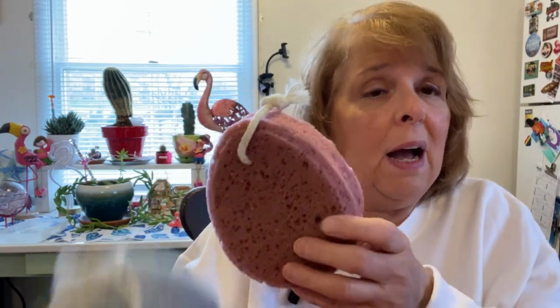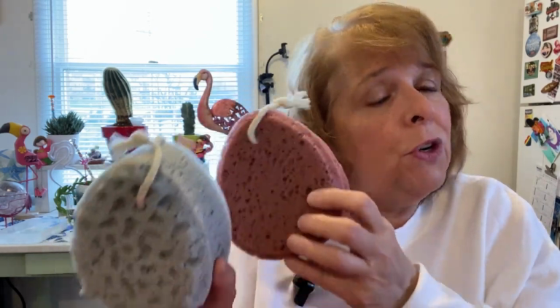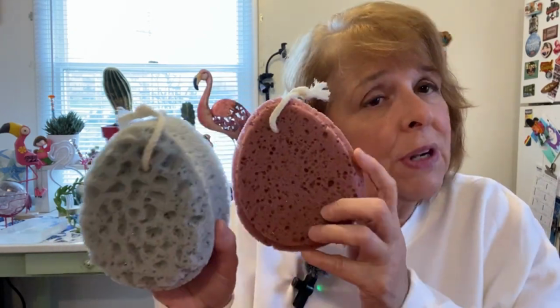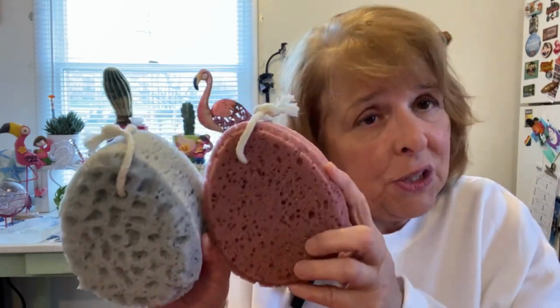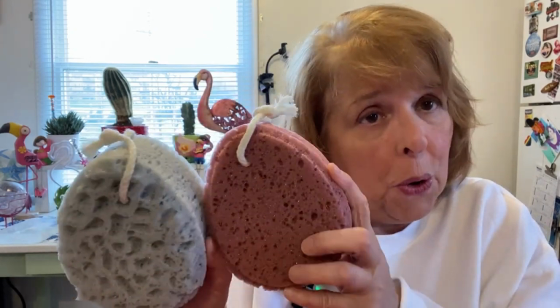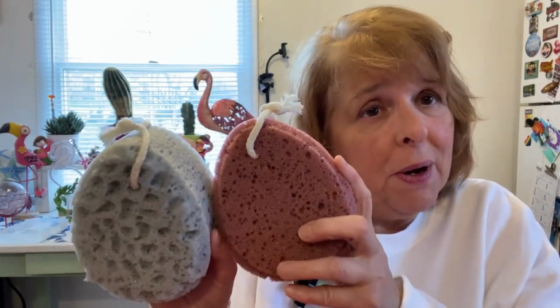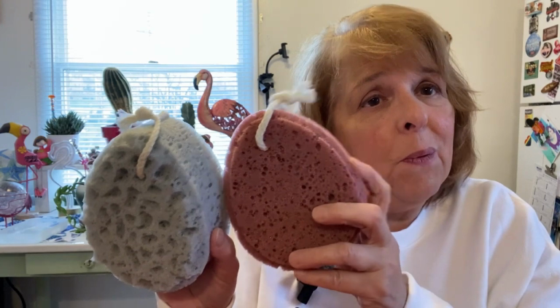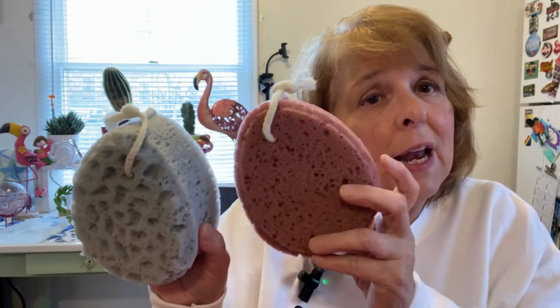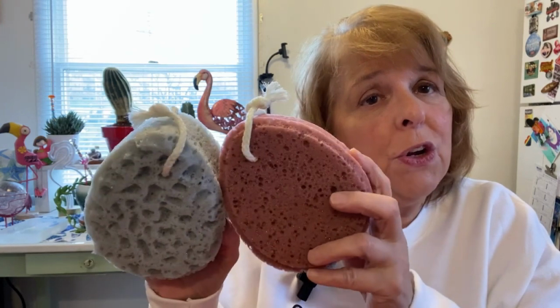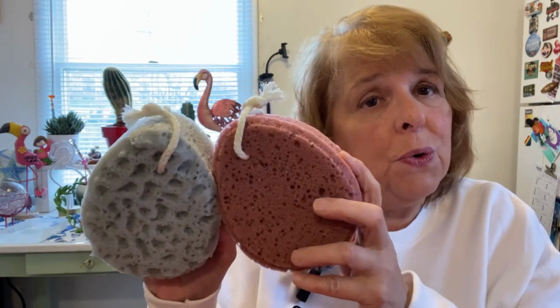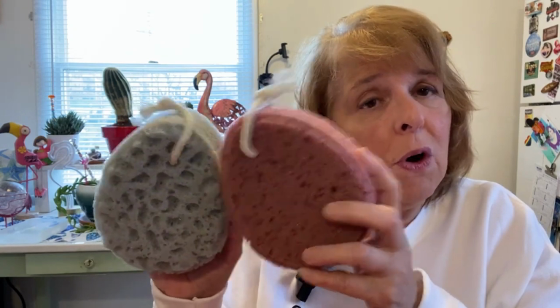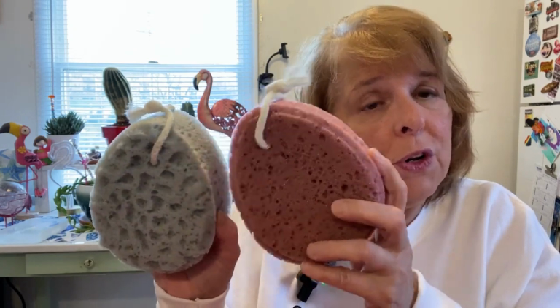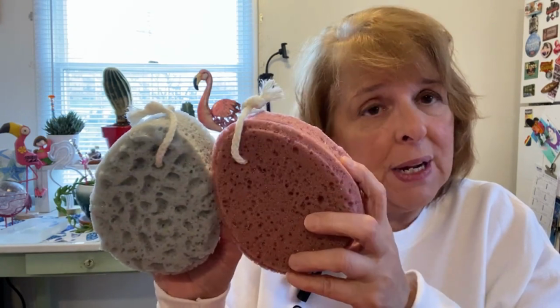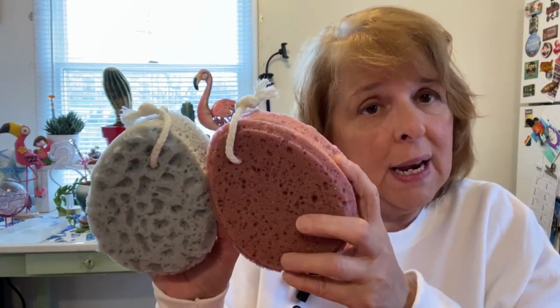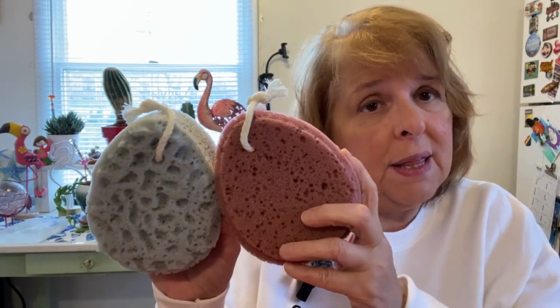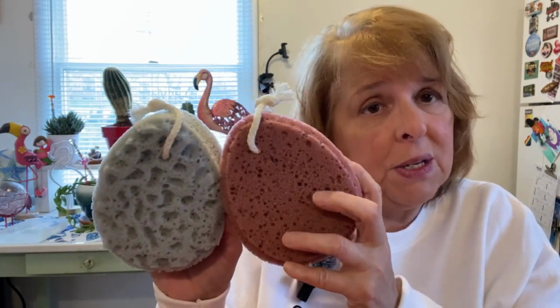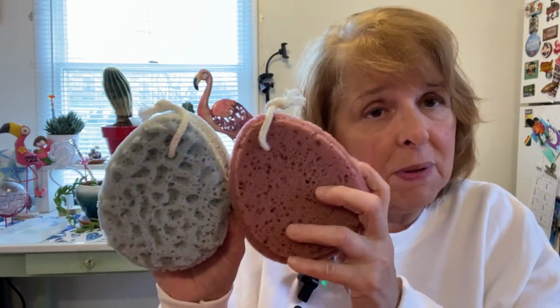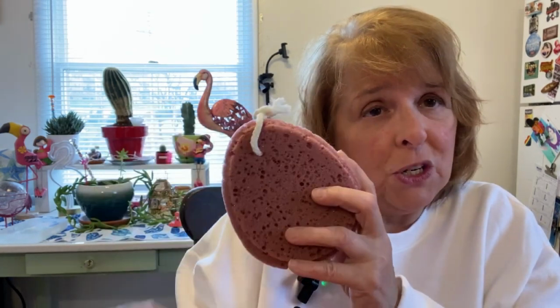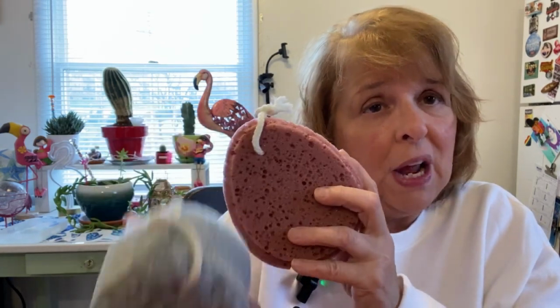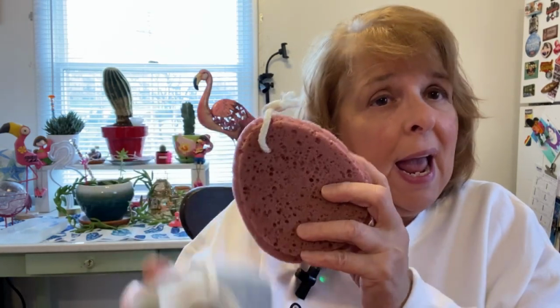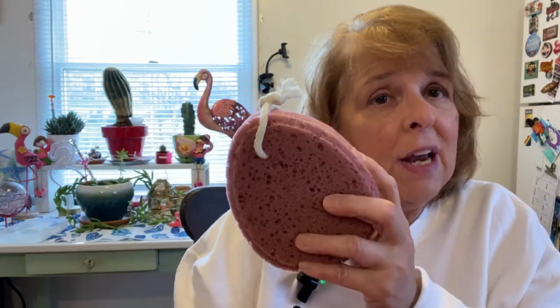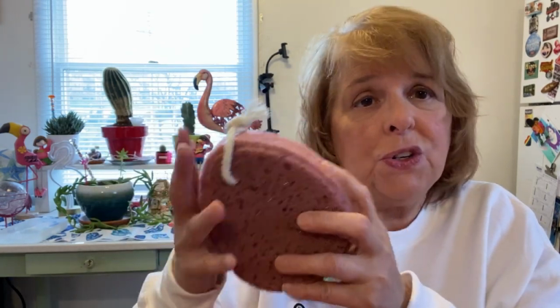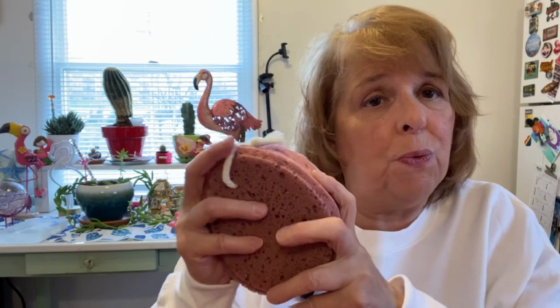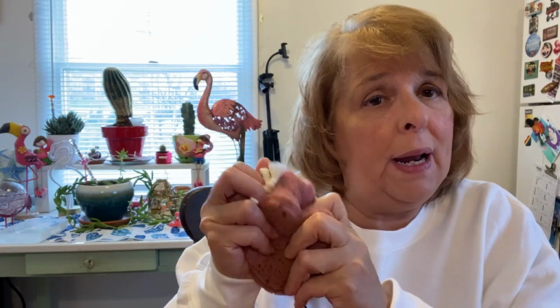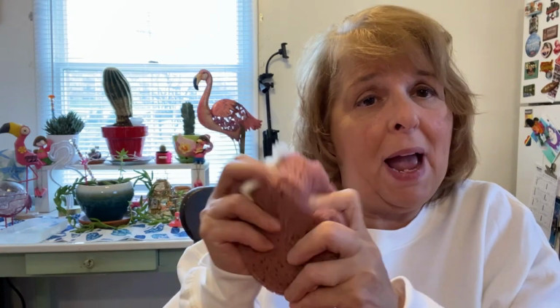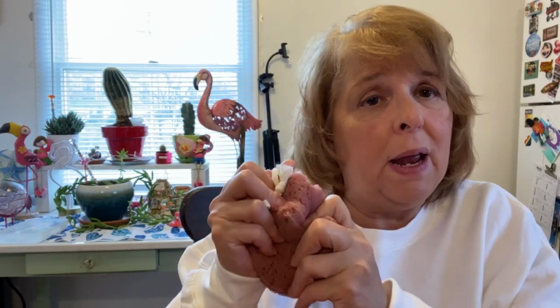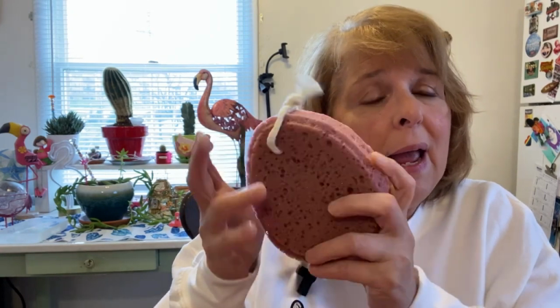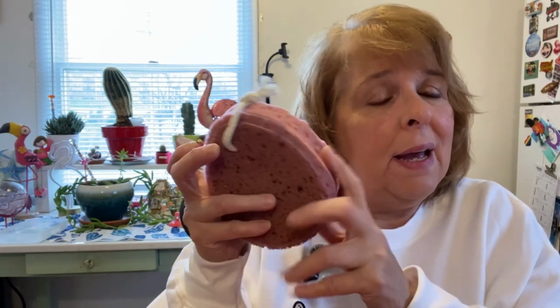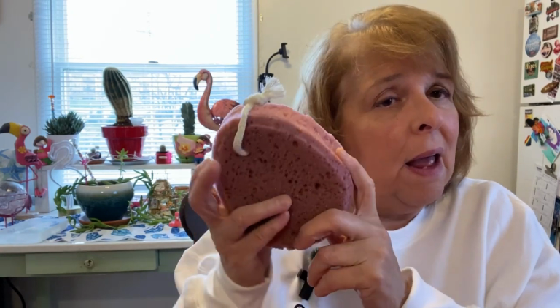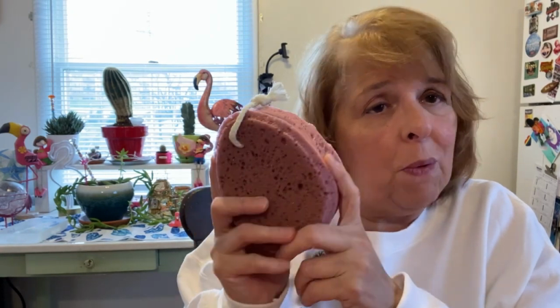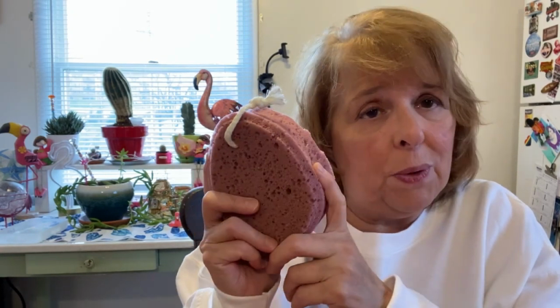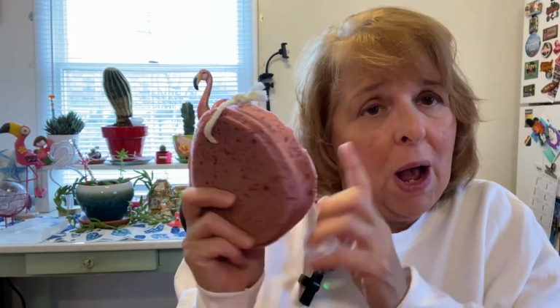You use less soap when you are using these type of sponges, and you just wring them out and they work really well.